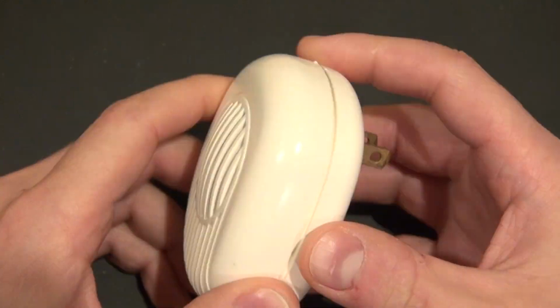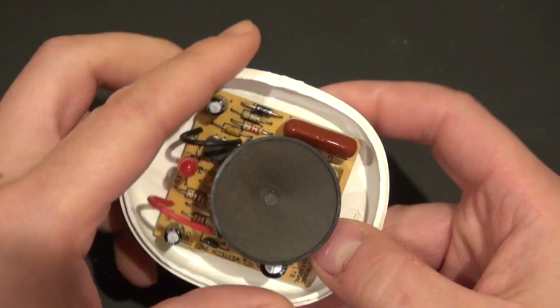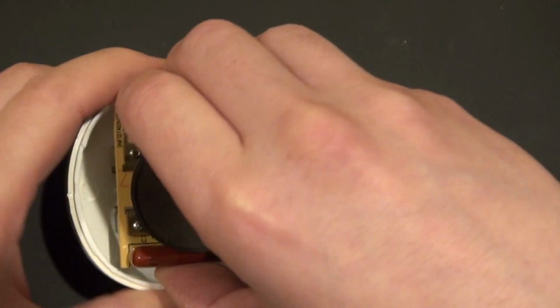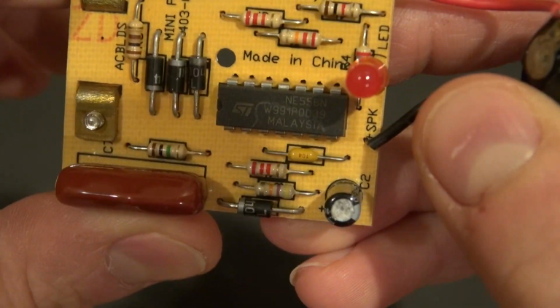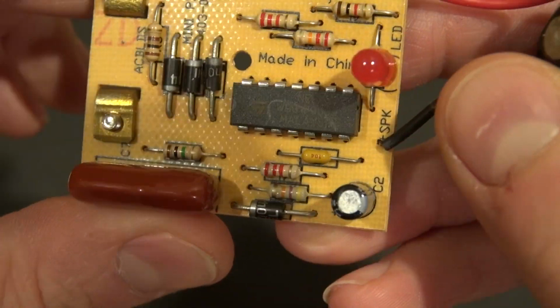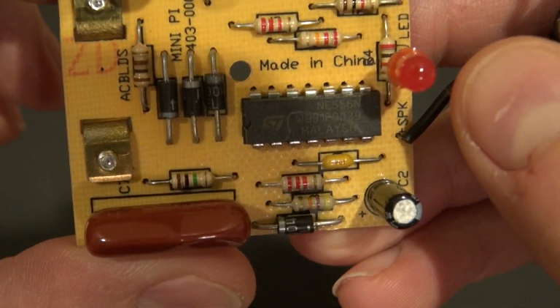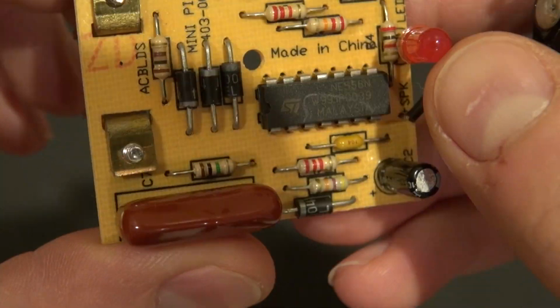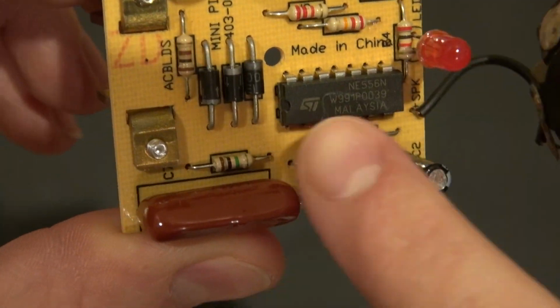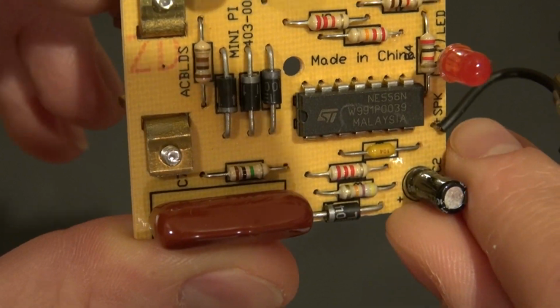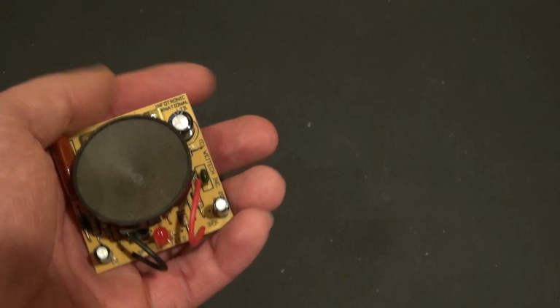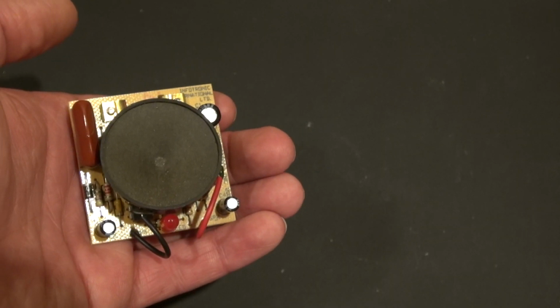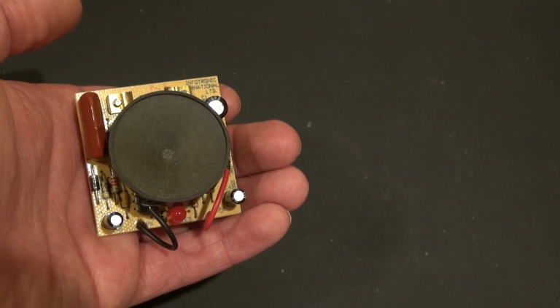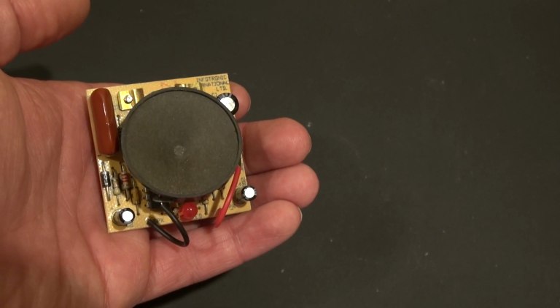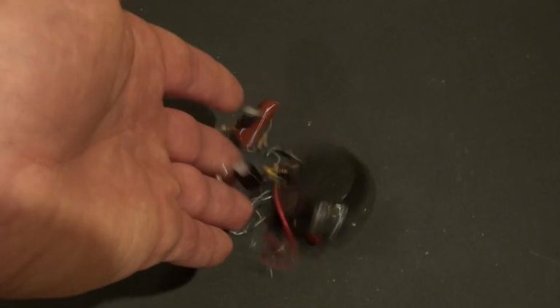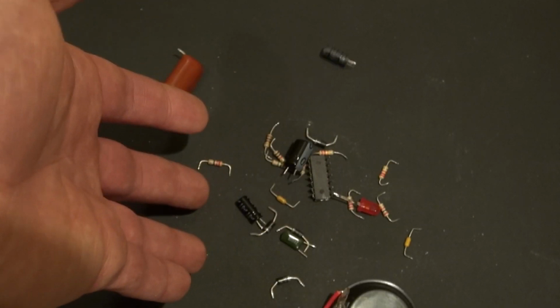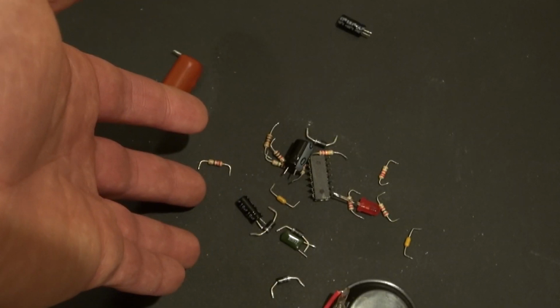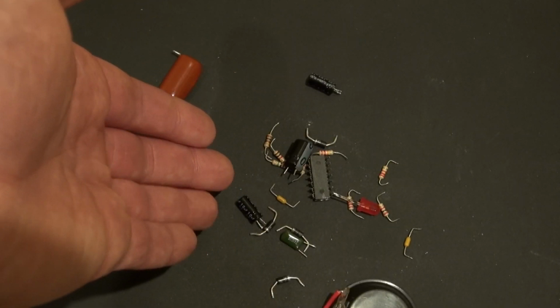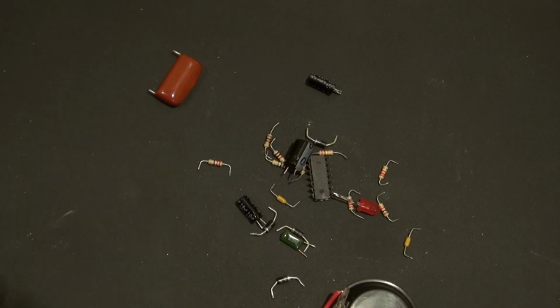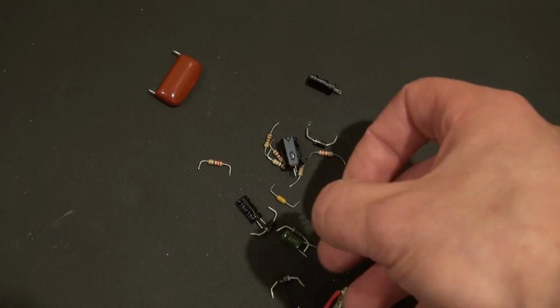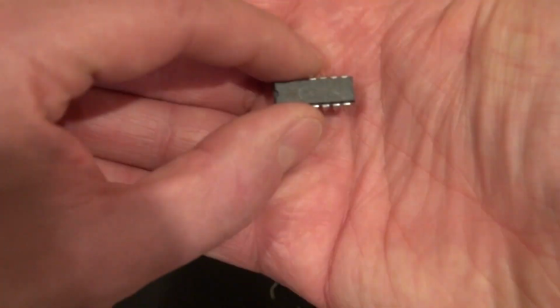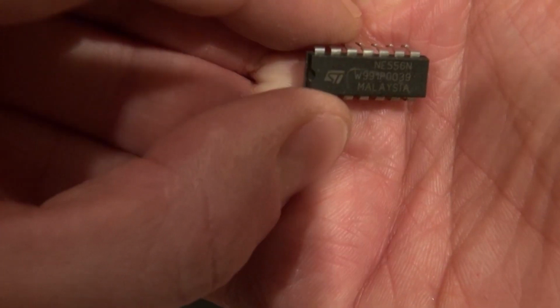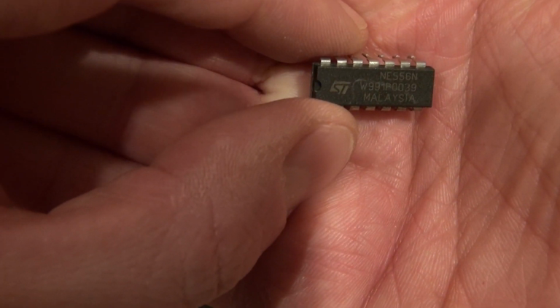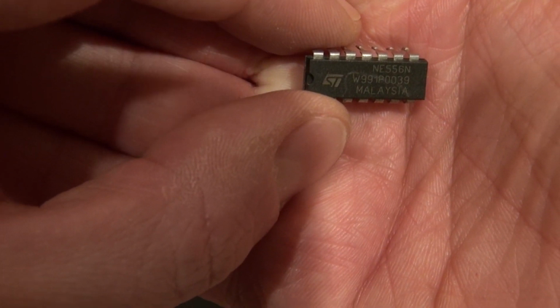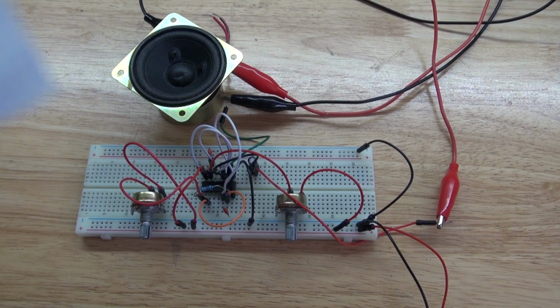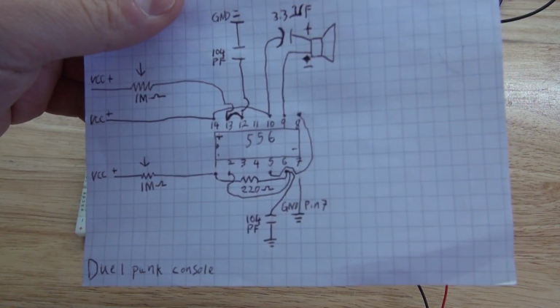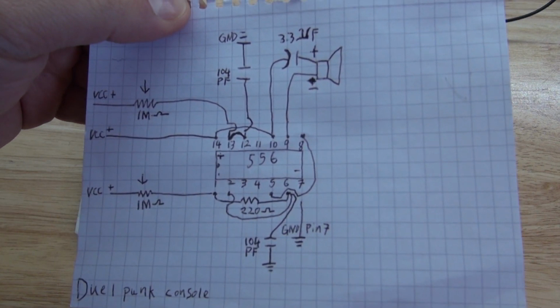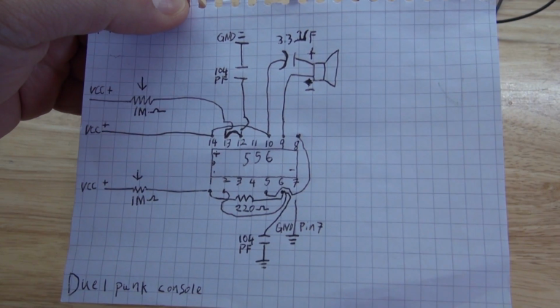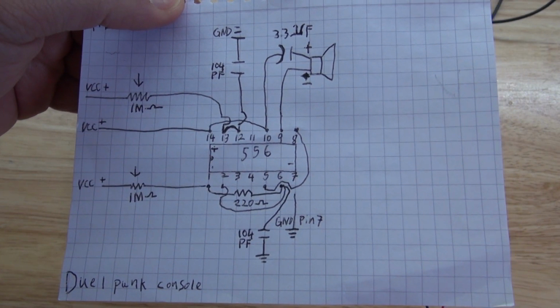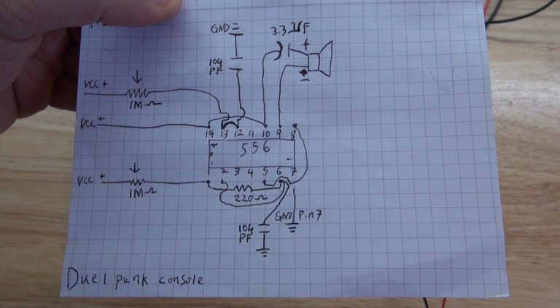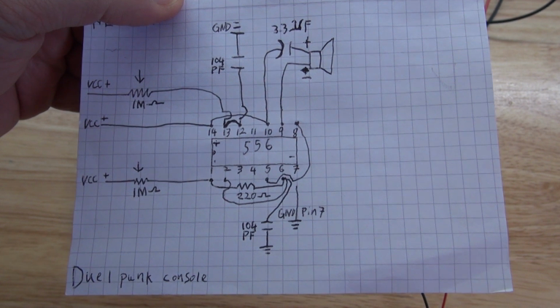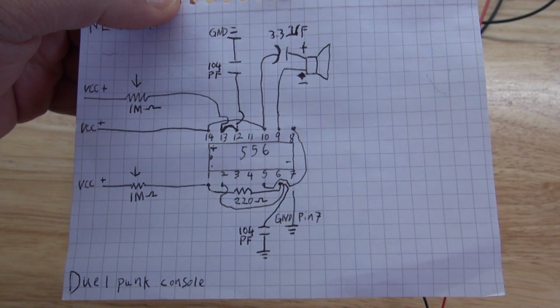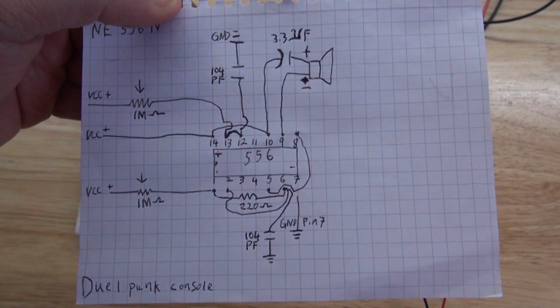Hello, and welcome back to SciTiTech. In a previous video, I showed you an extraction of a 556 timer from a mosquito repellent device, and I showed you how to make a dual punk console on a breadboard. And this right here is the schematic to make the dual punk console.